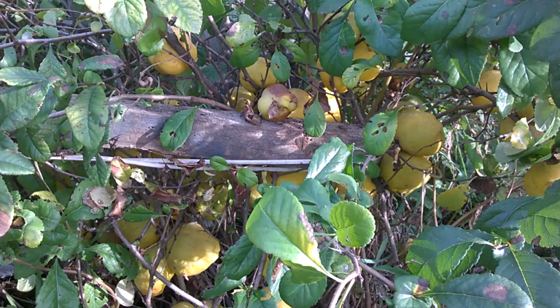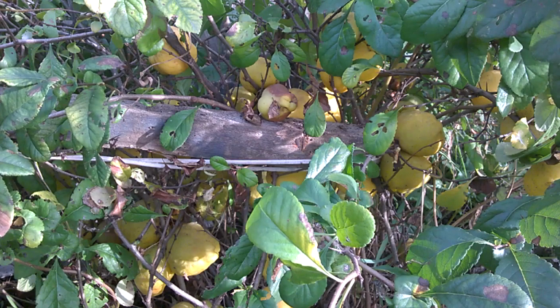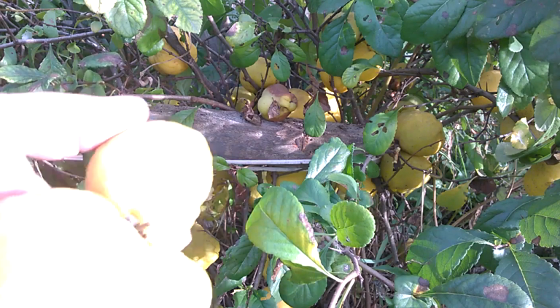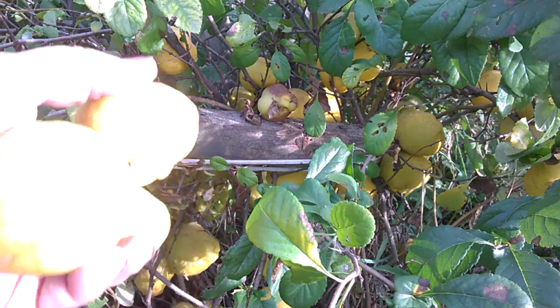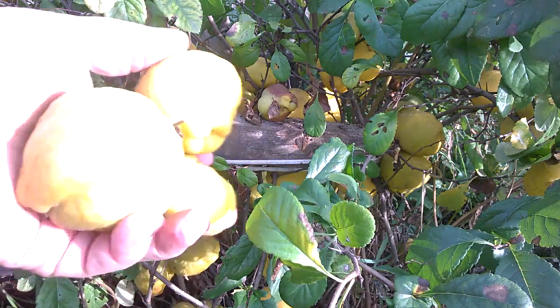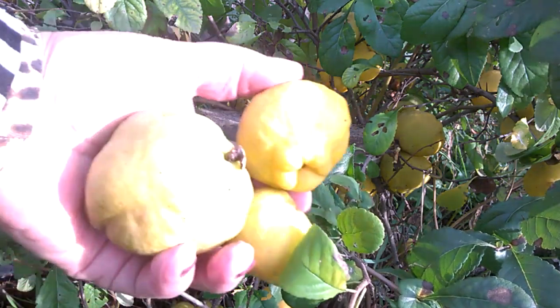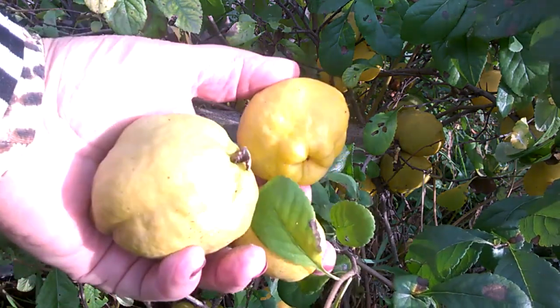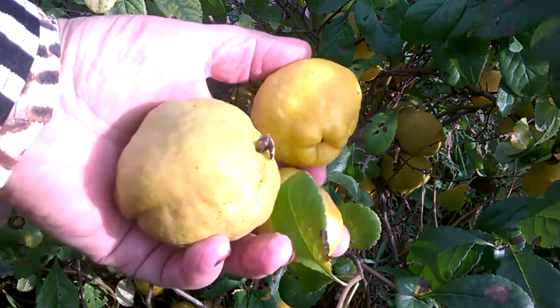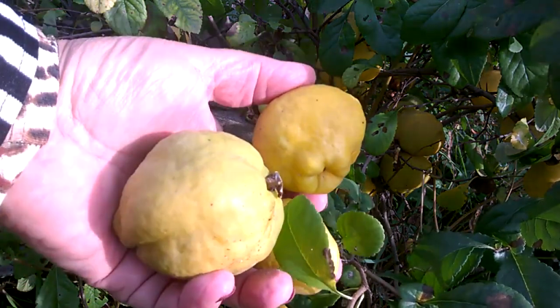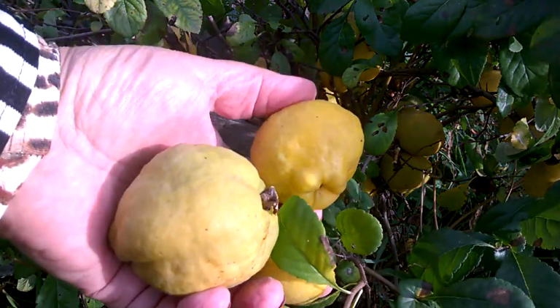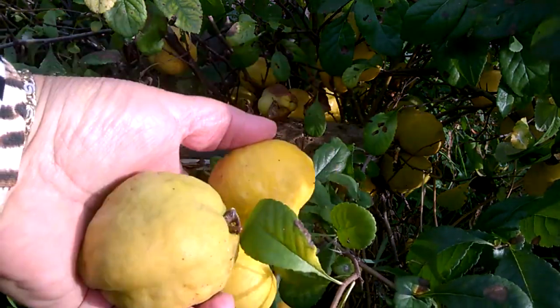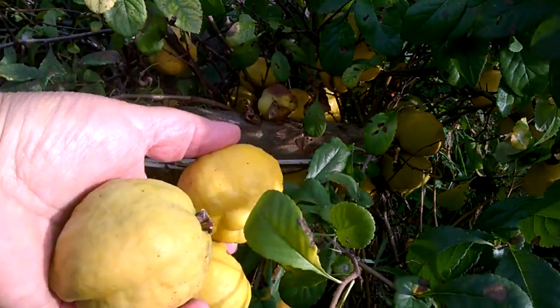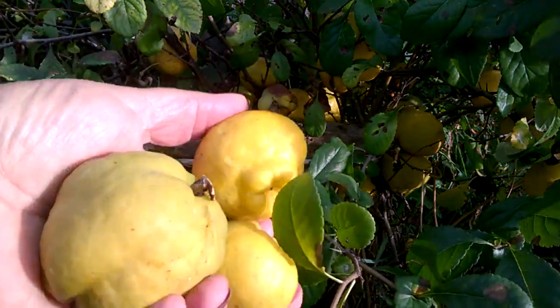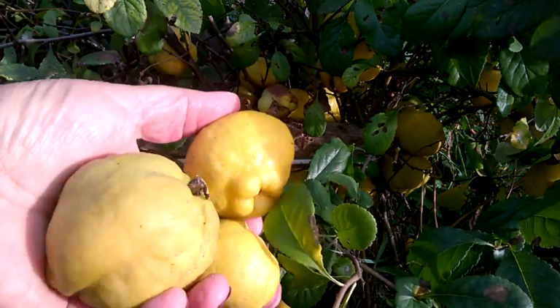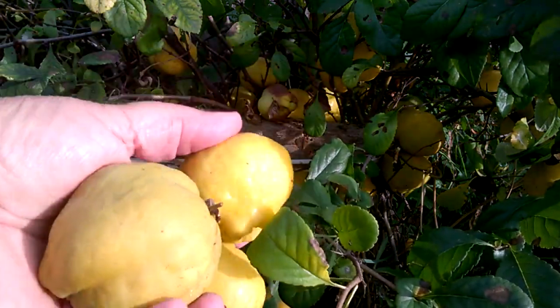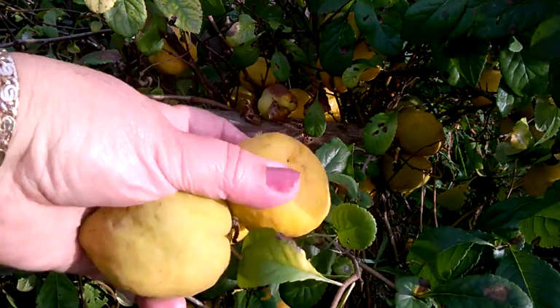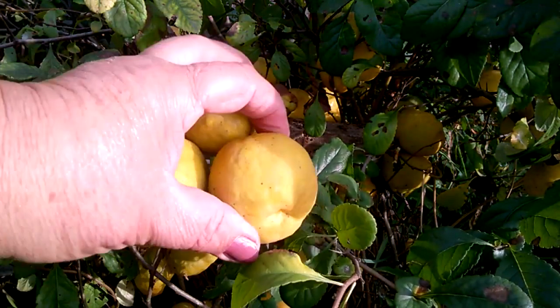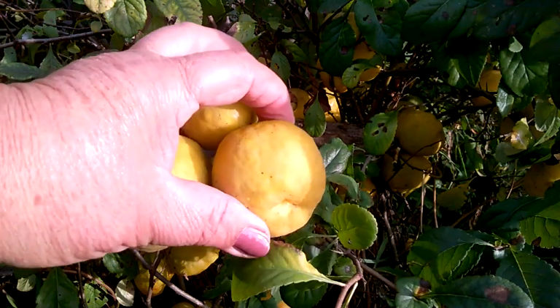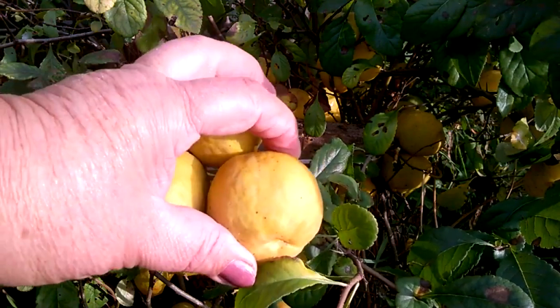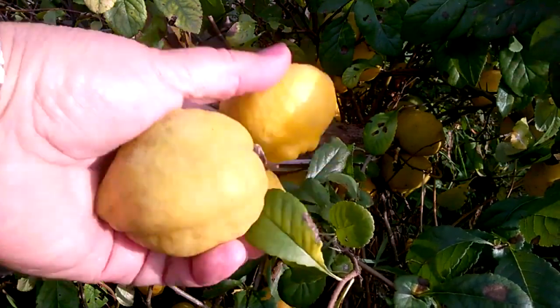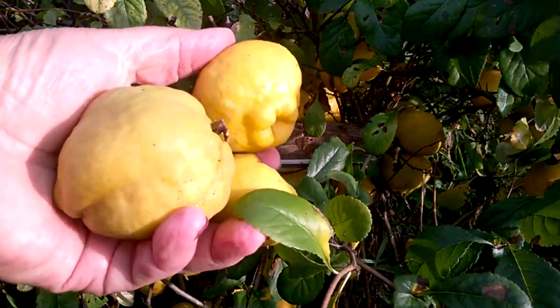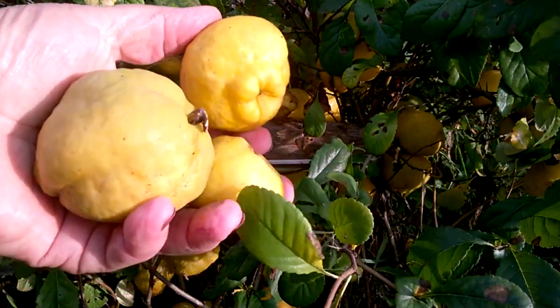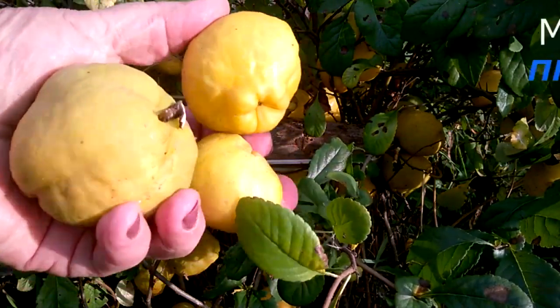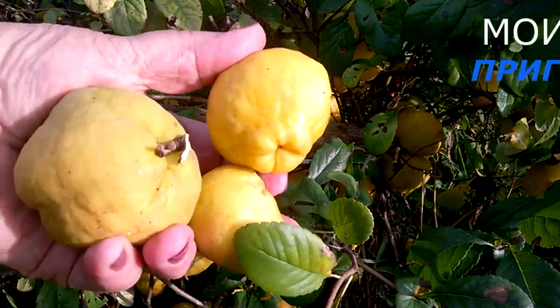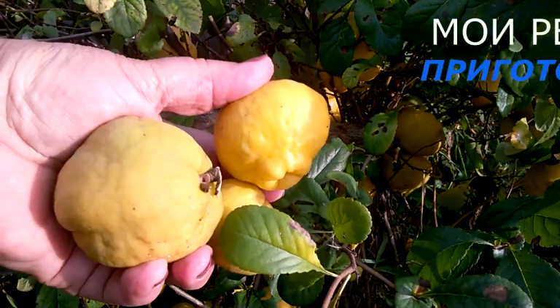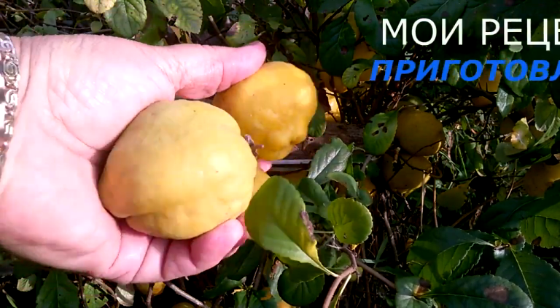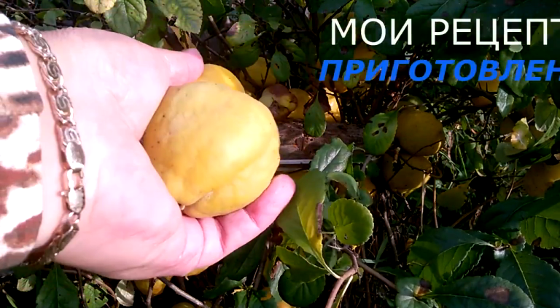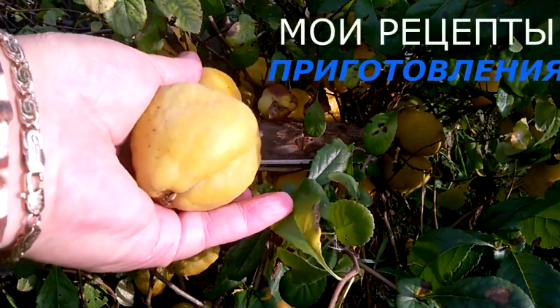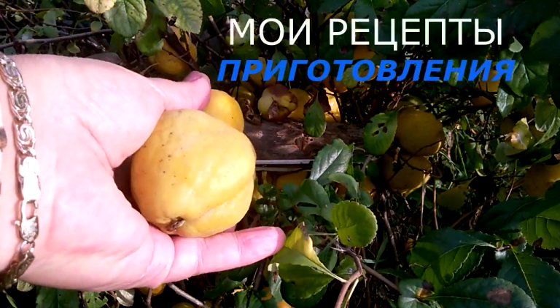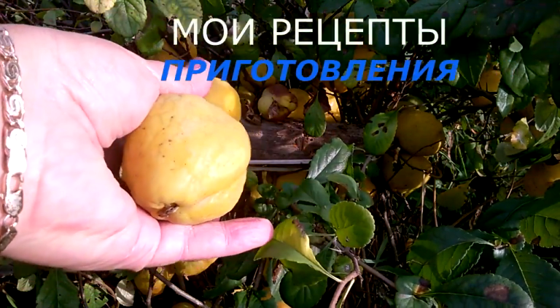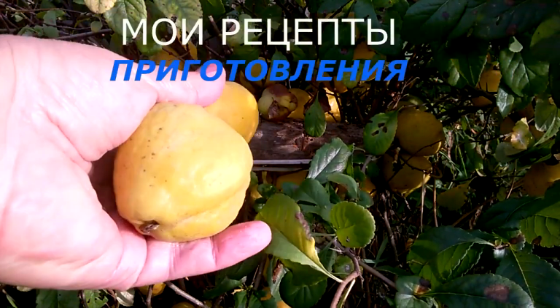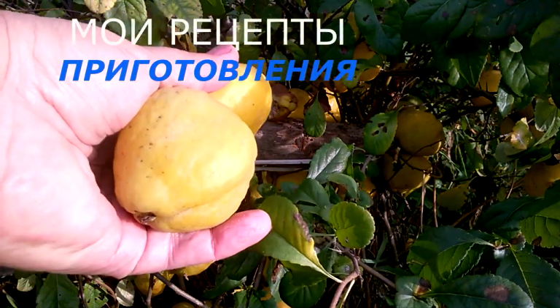Сохраним полностью. Очень полезен сок из этой айвы. Действует он как мочегонное — это проверено. И я вам с уверенностью говорю, что это так.